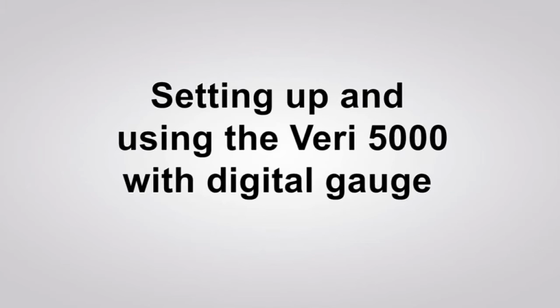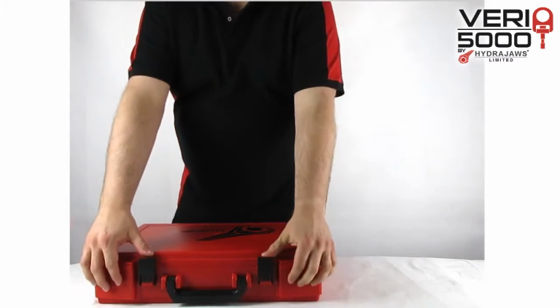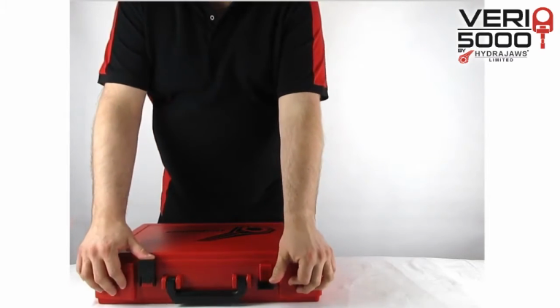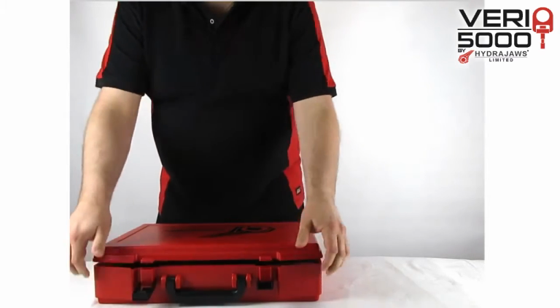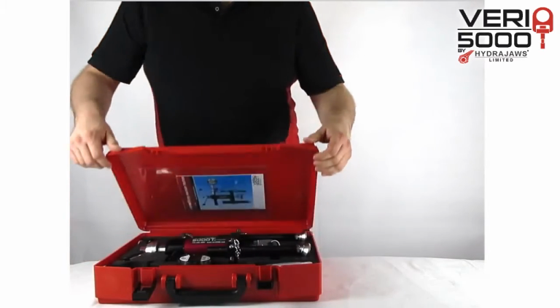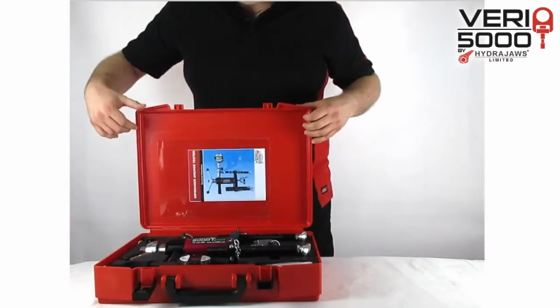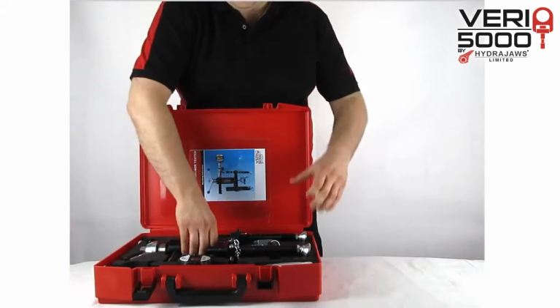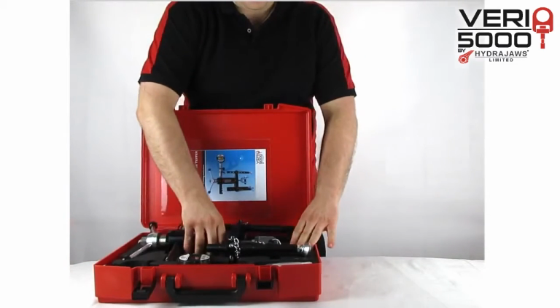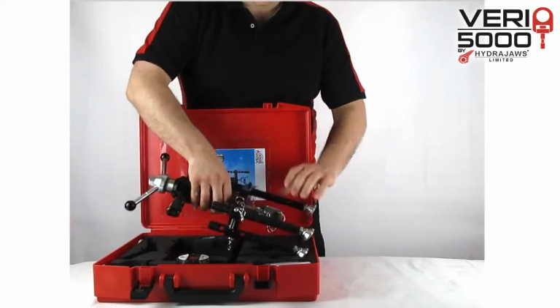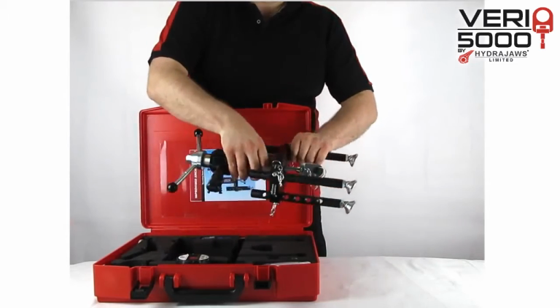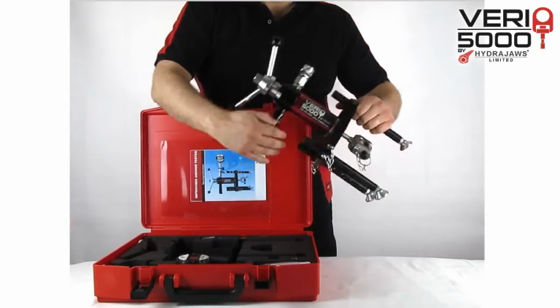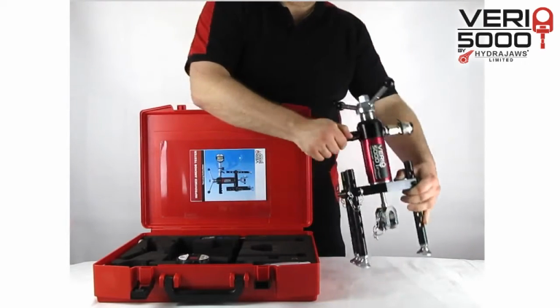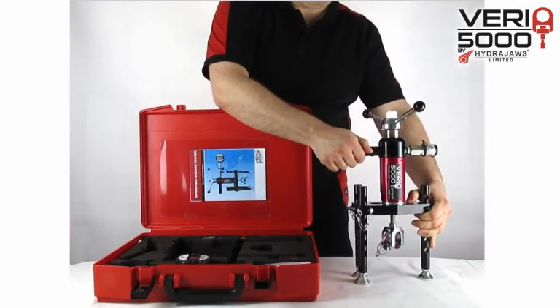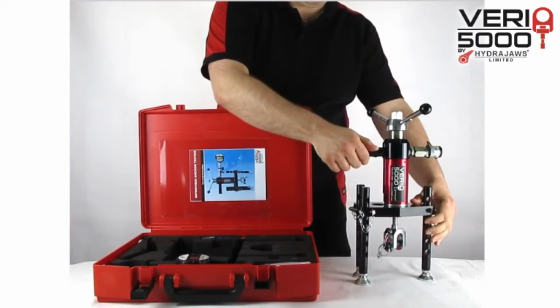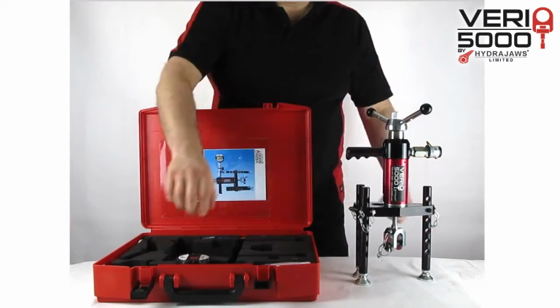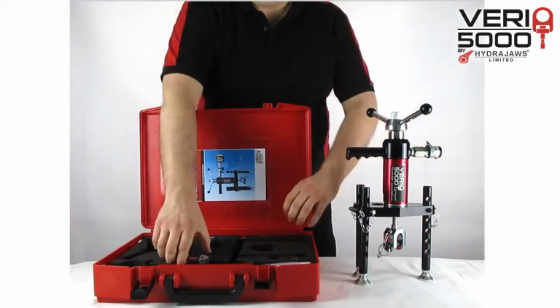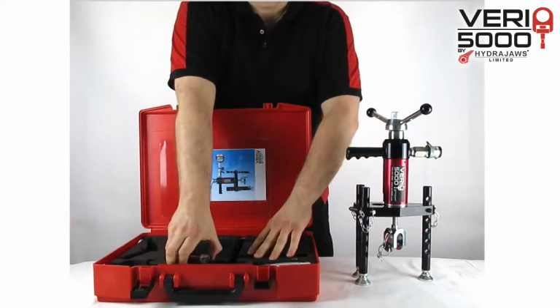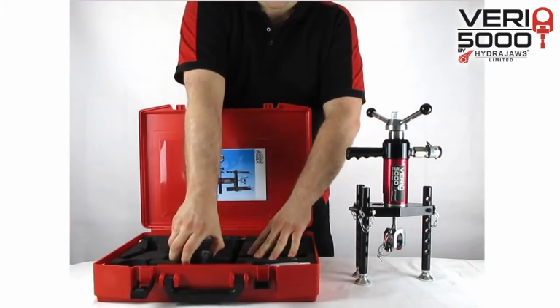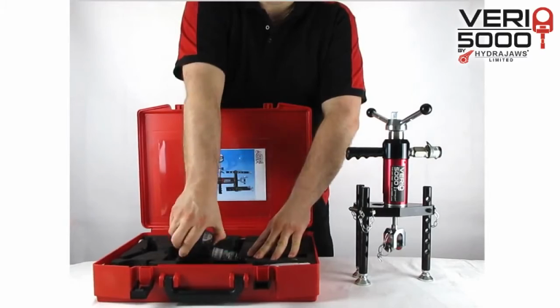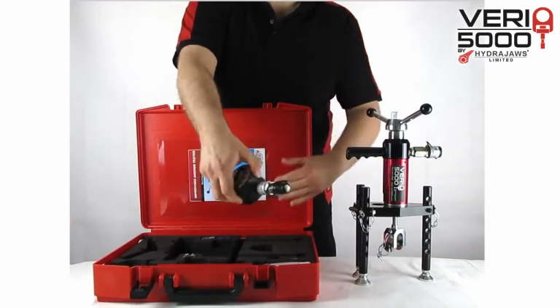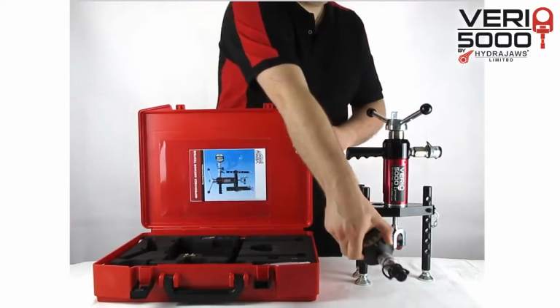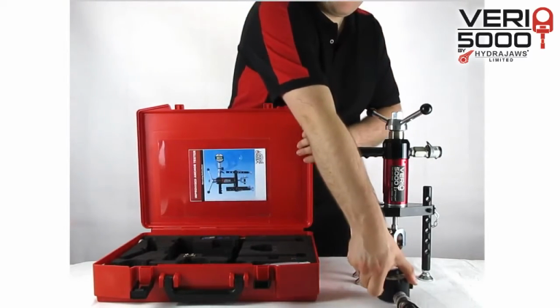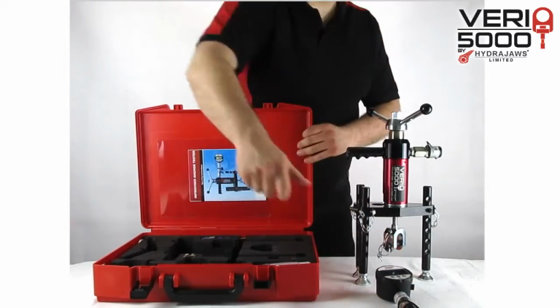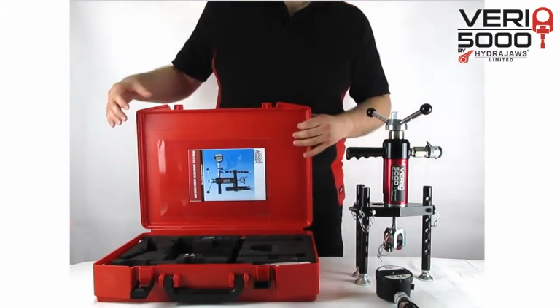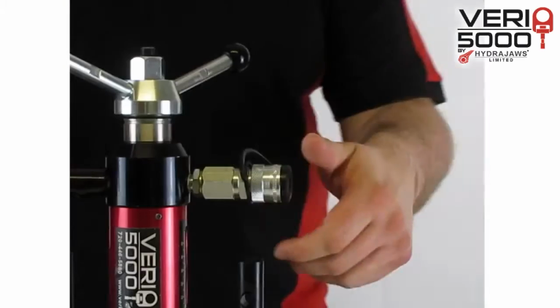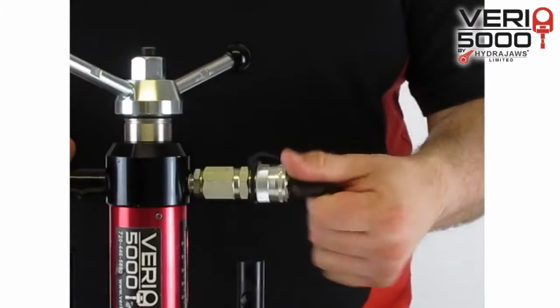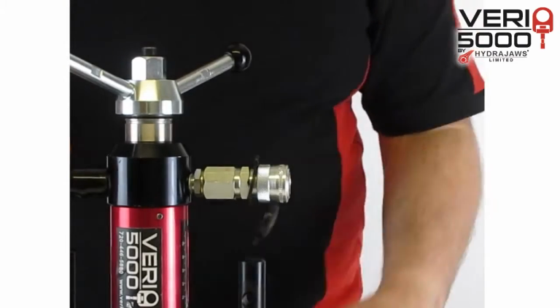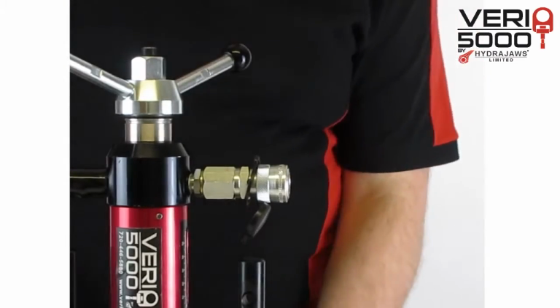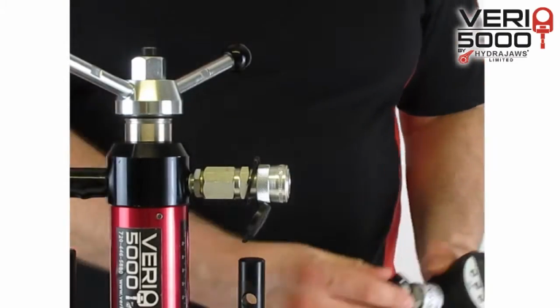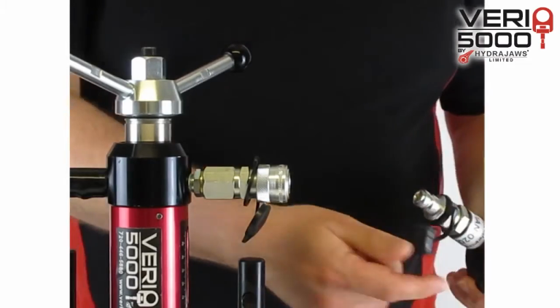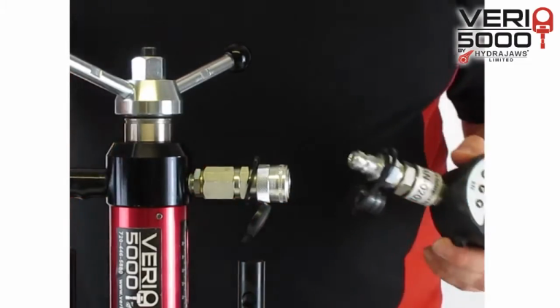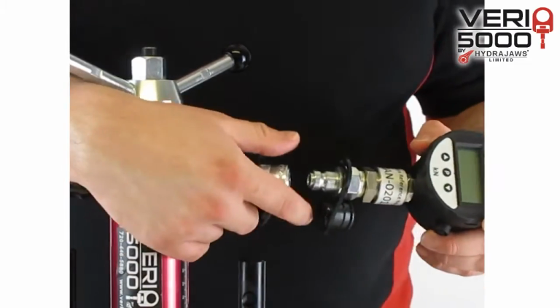The Veri 5000 comes supplied in its own robust carry case with protective filler. Remove the unit and take out the gauge. Attach the gauge using the quick release coupler.